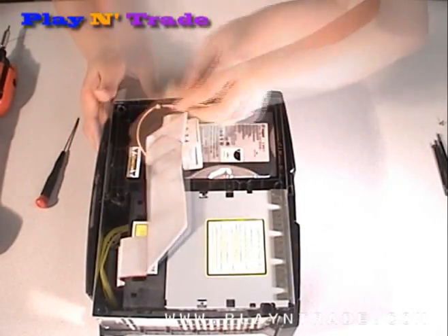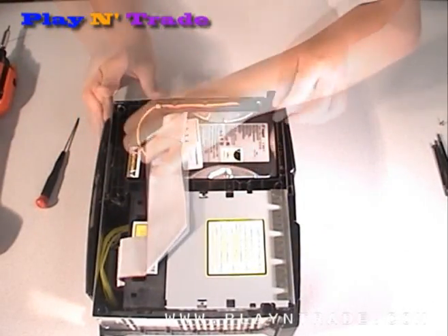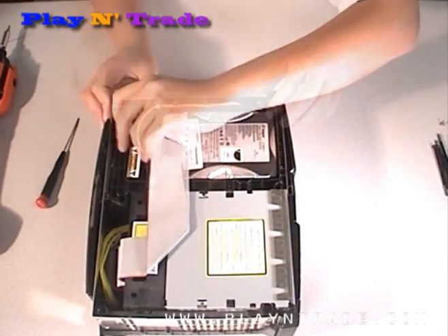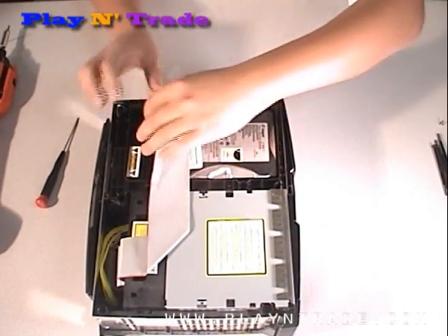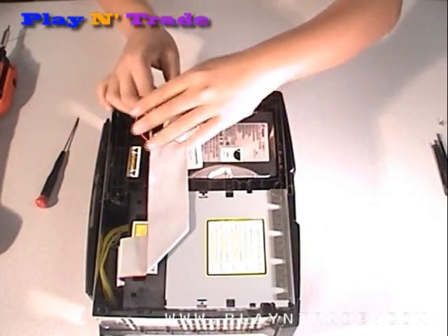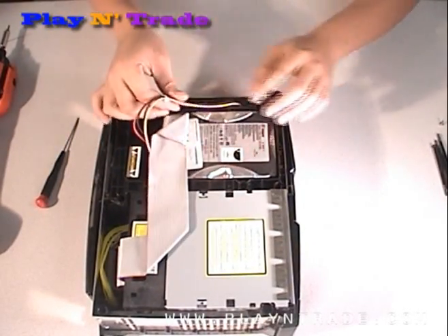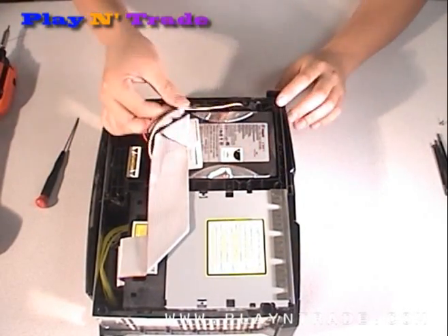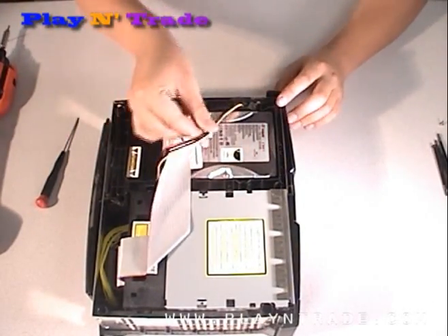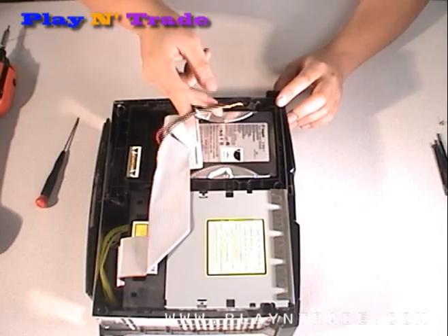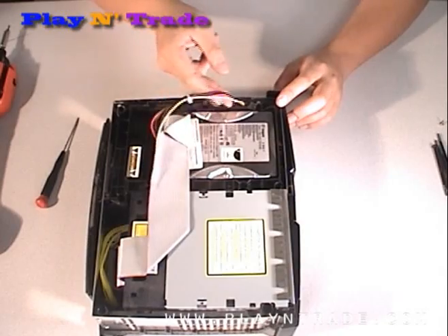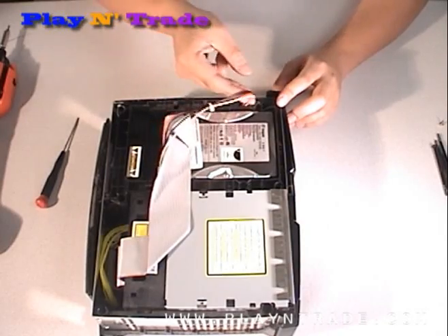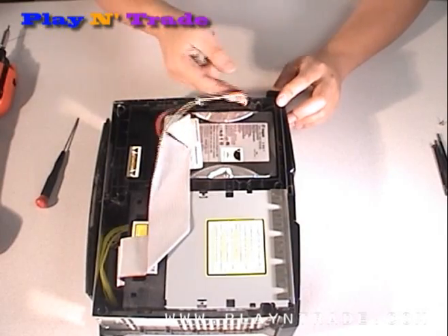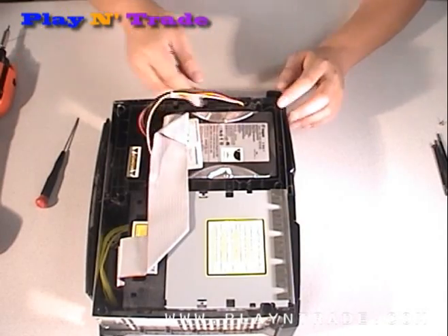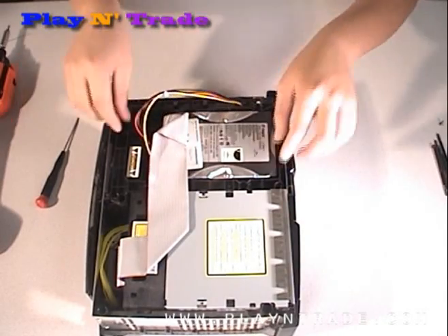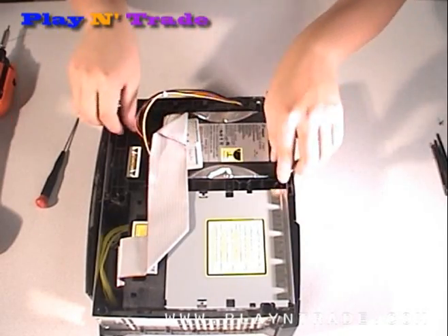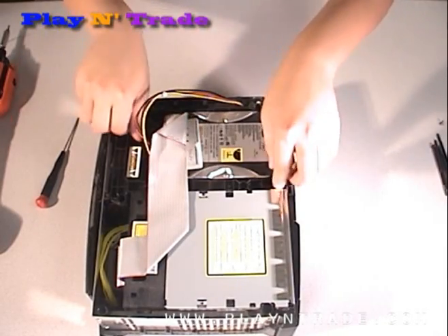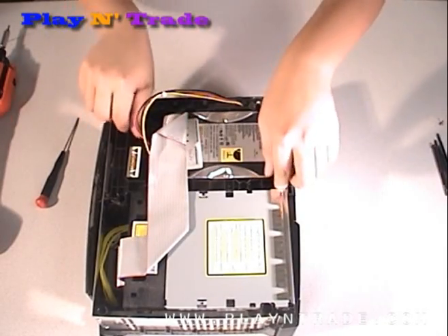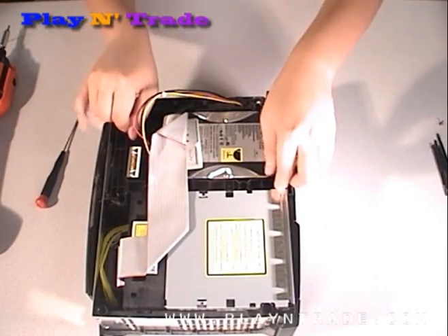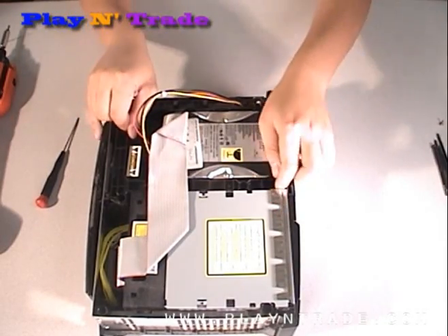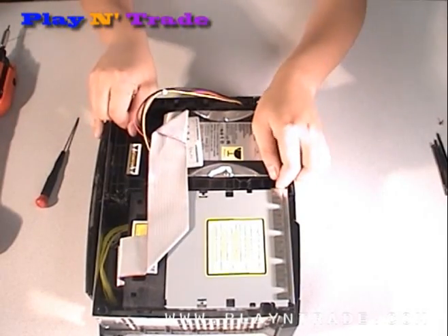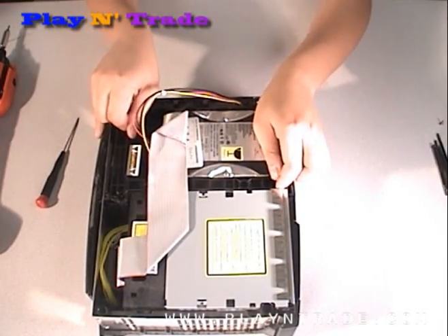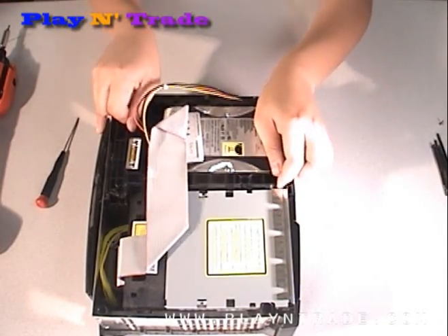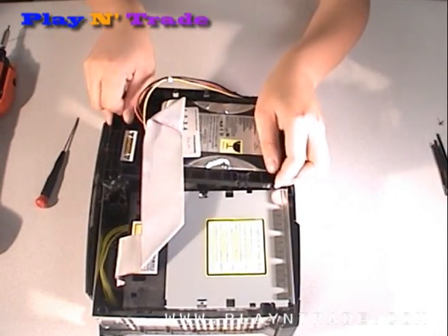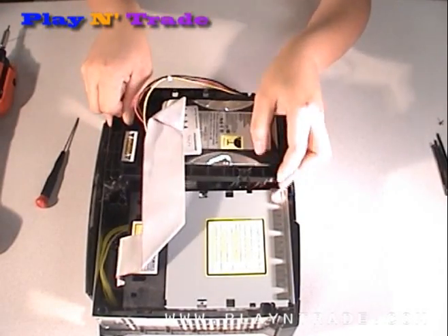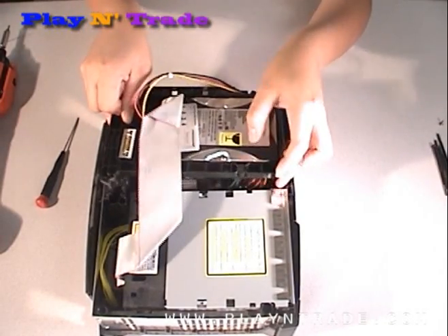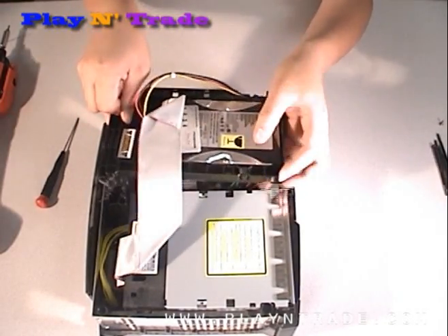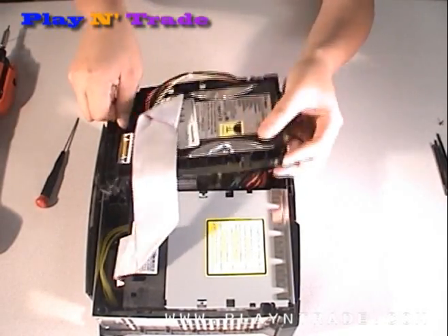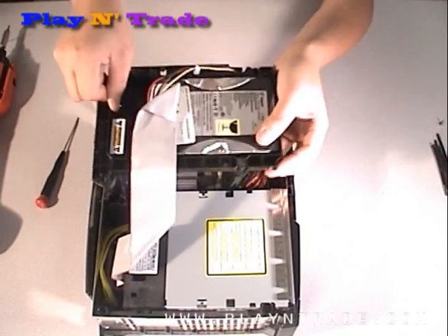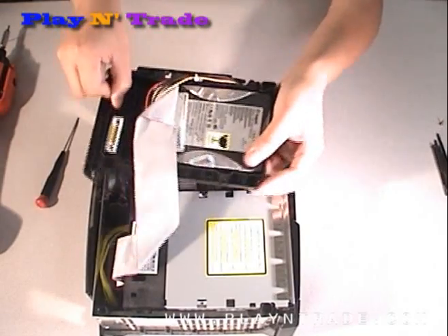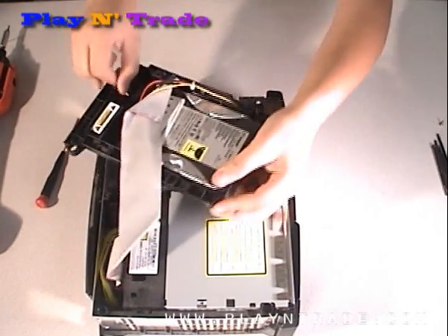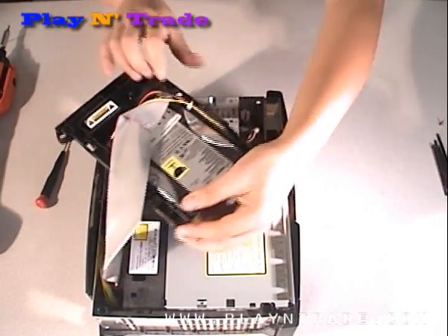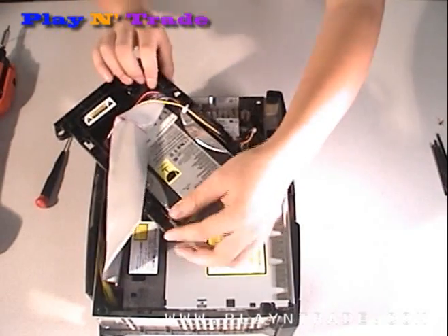To remove the hard drive, you will need to disconnect the cables in the back of the drive and then just lift the drive up and unhook the power cable and swing the drive over.